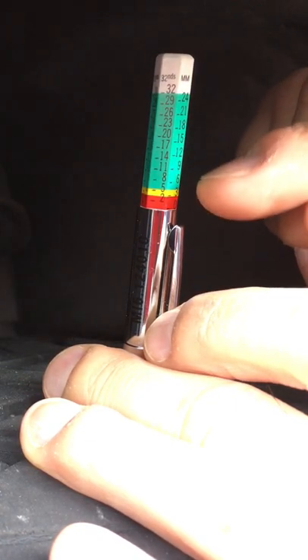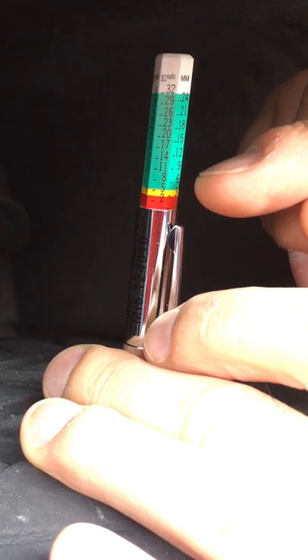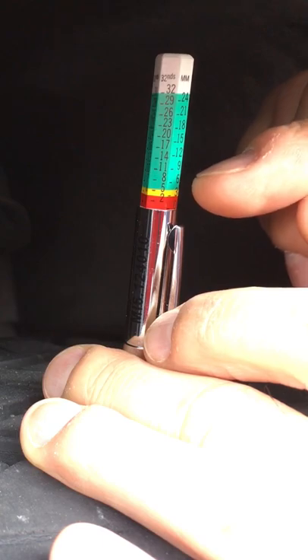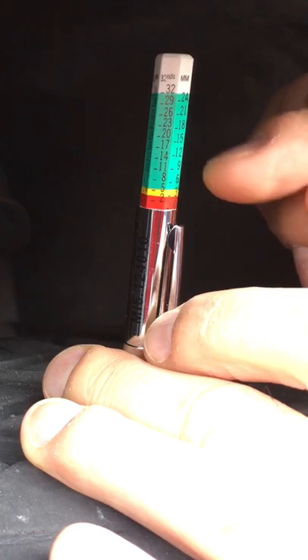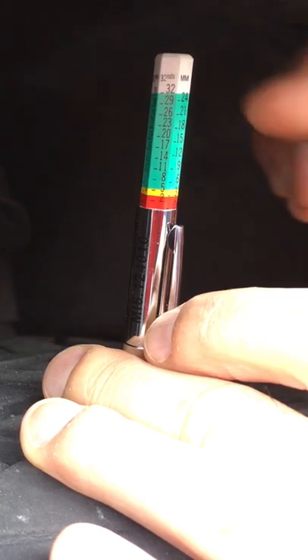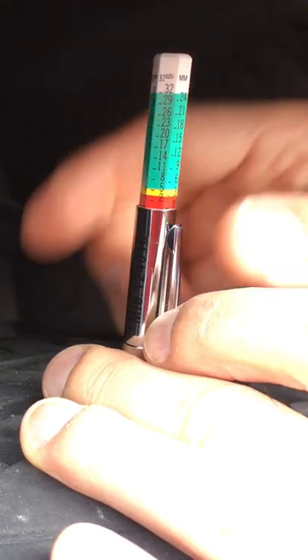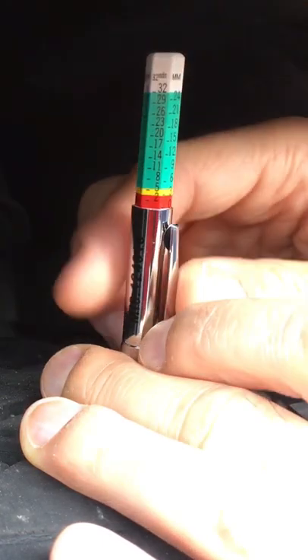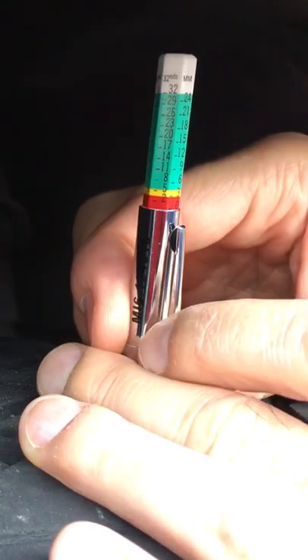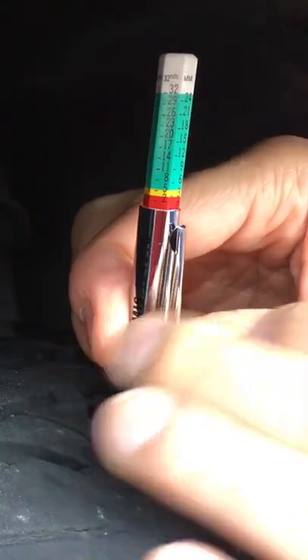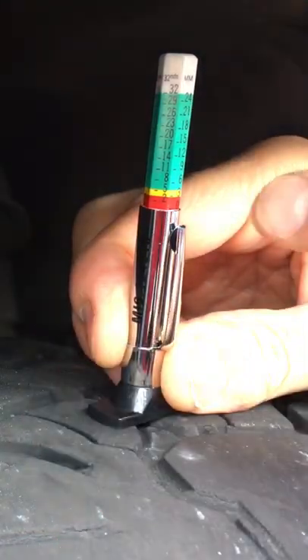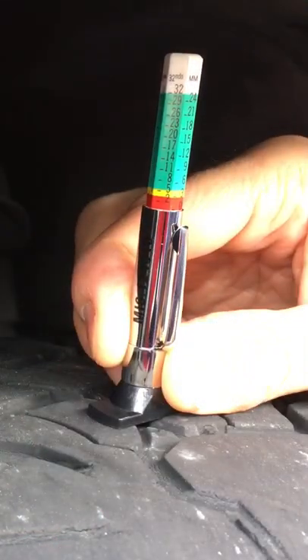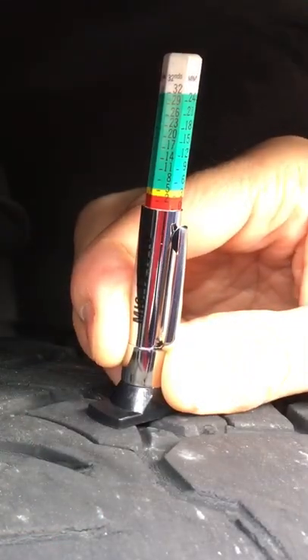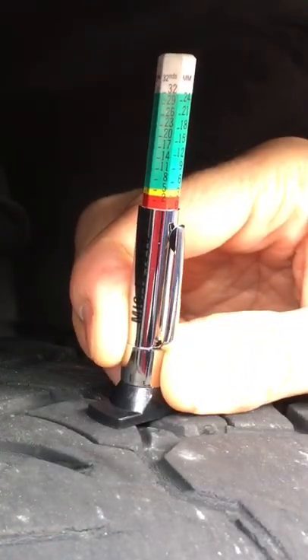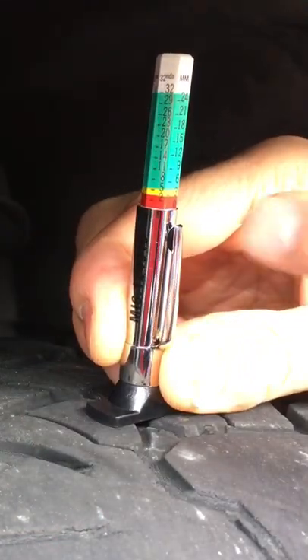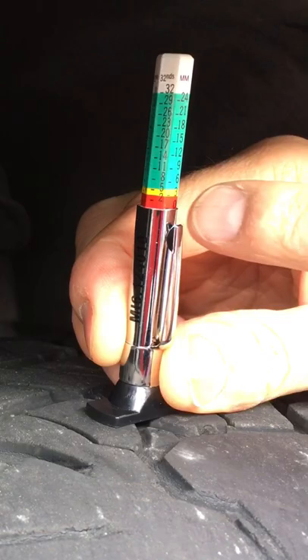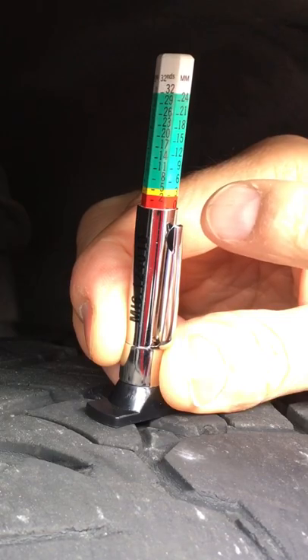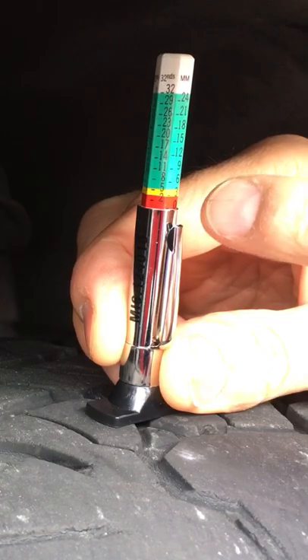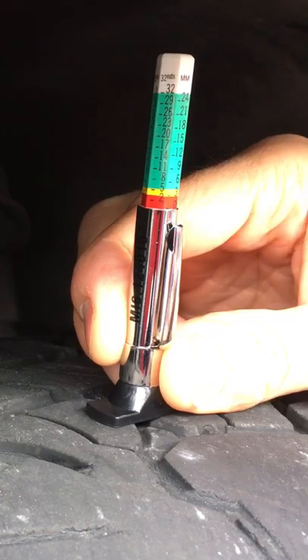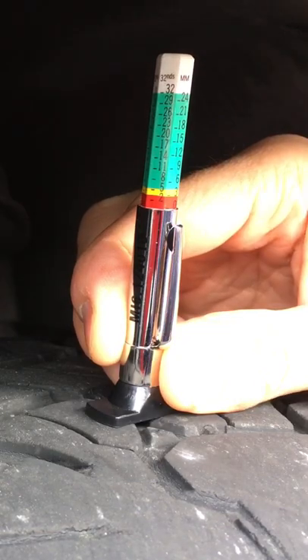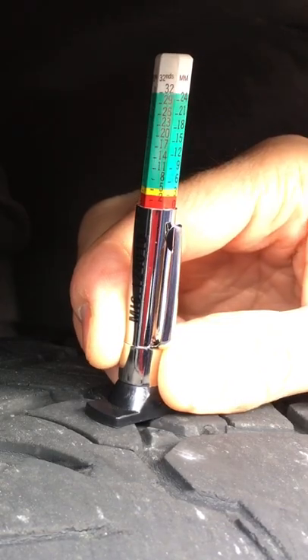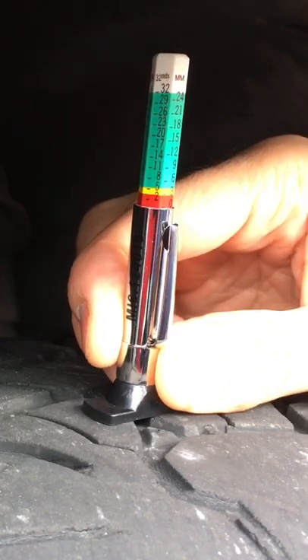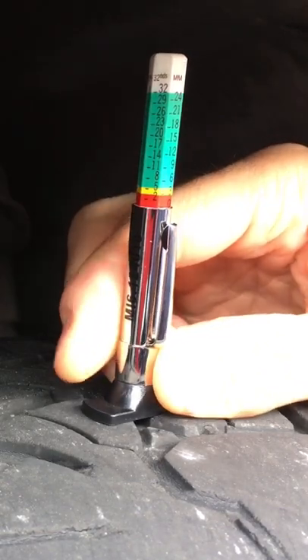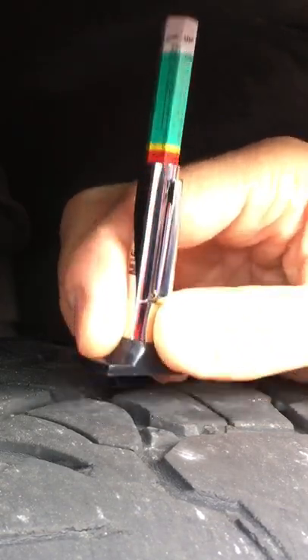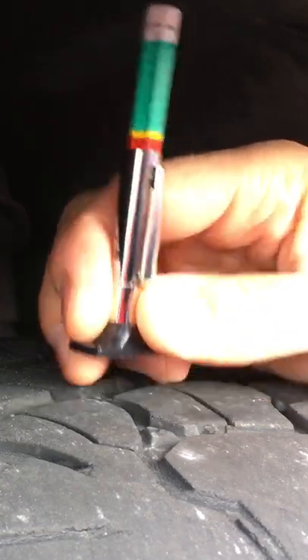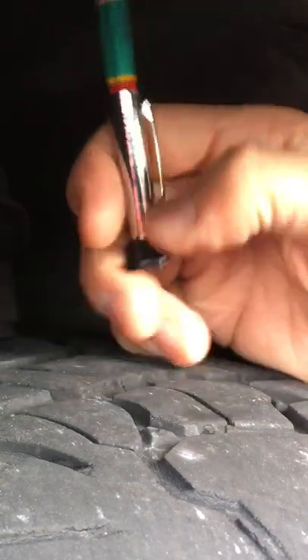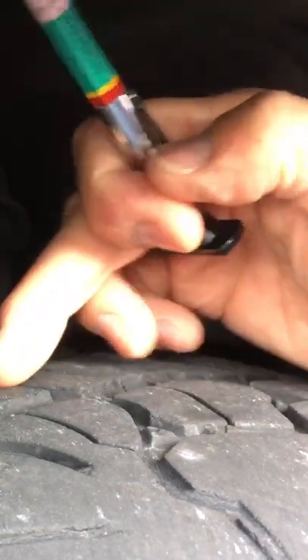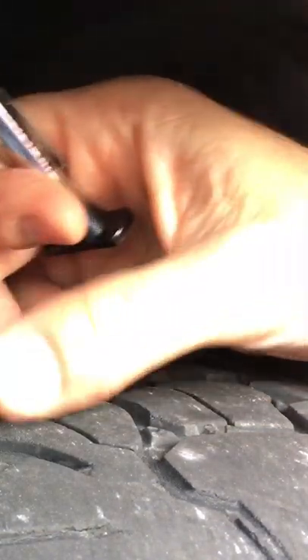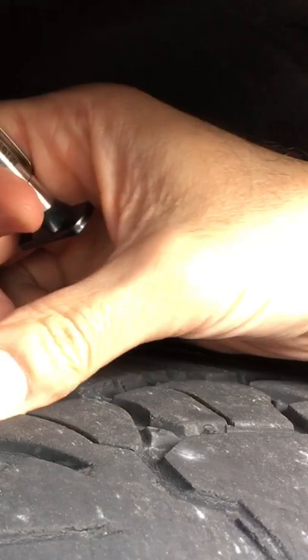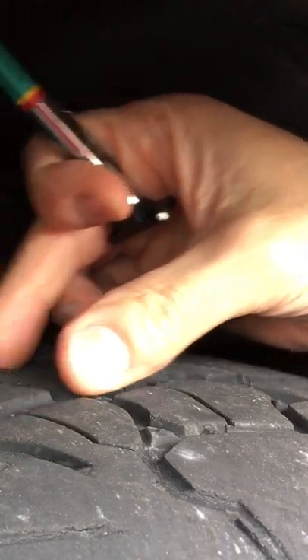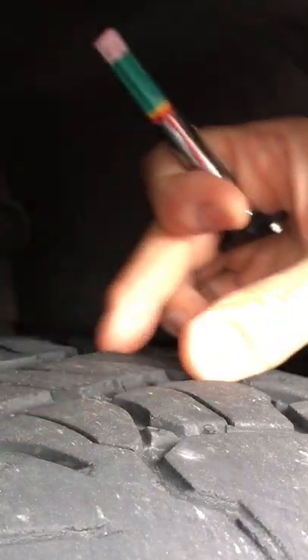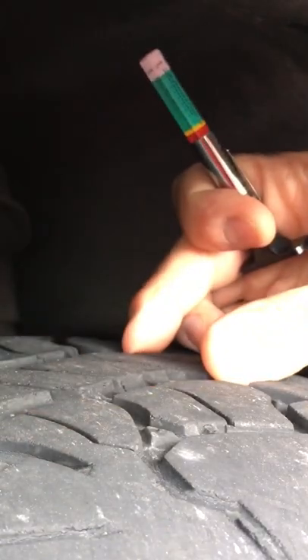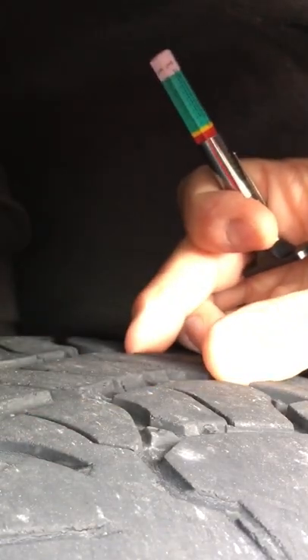You can get into the yellow, but that's kind of a warning sign right there. If you're in the yellow zone, you want to keep an eye on it. If you get into the red, then you definitely want to get those tires changed out, because it's important when you're looking at the treads of the tires.